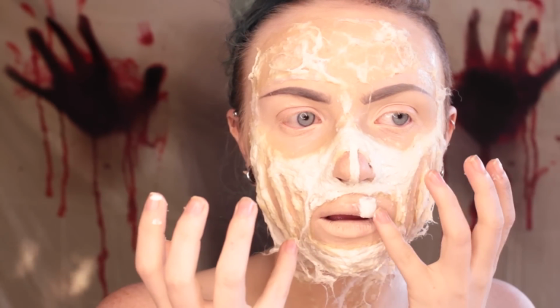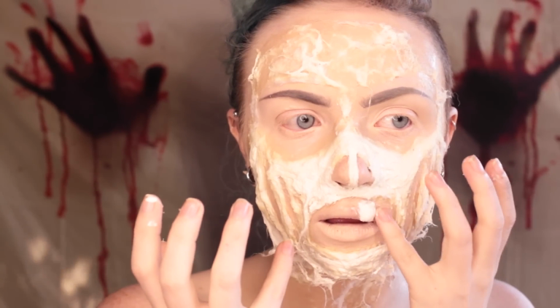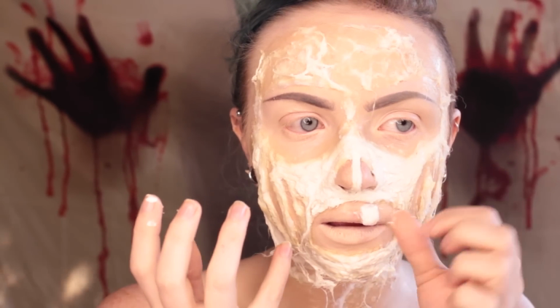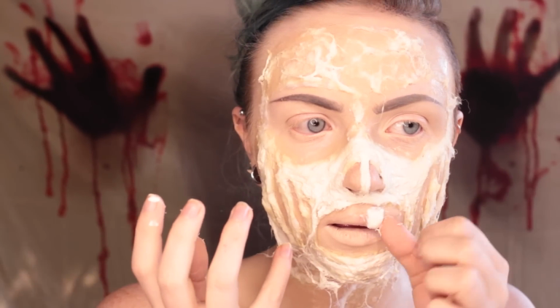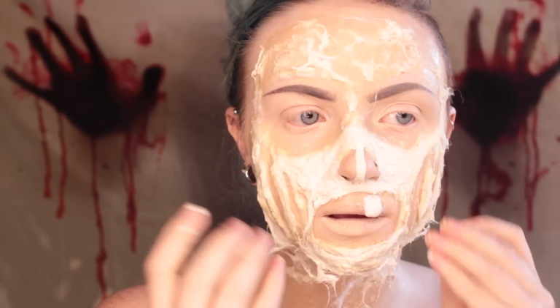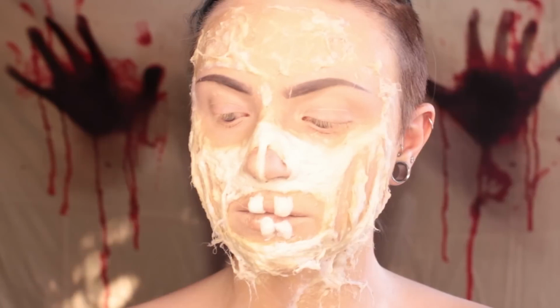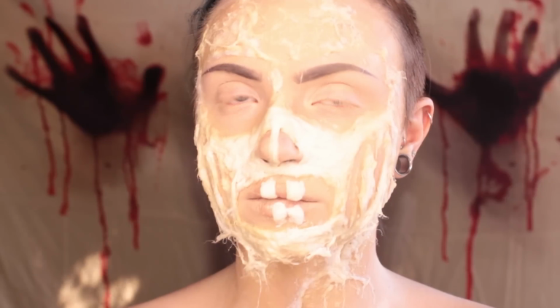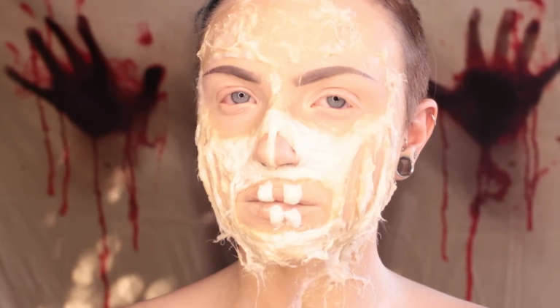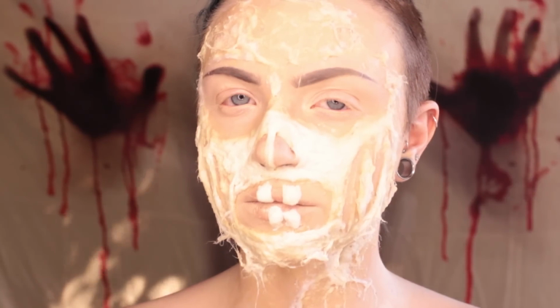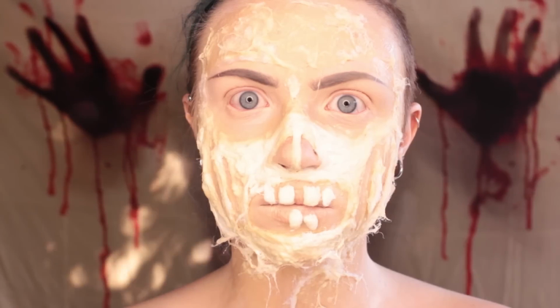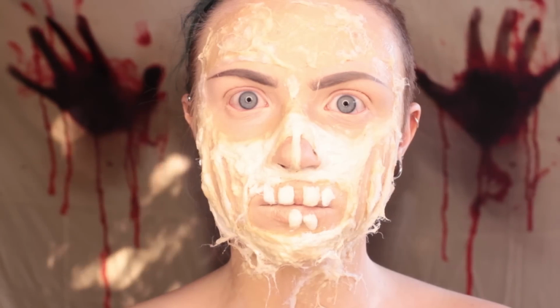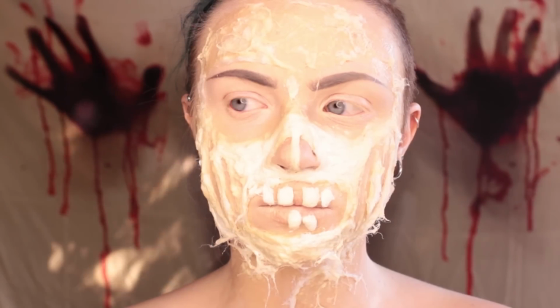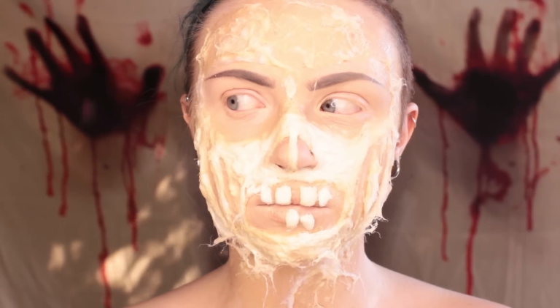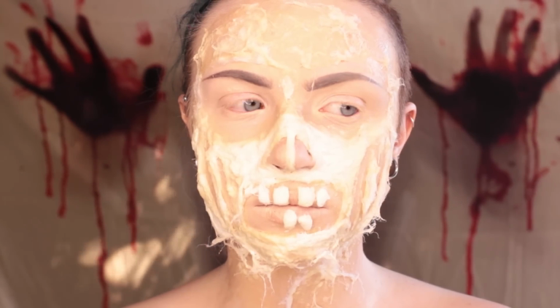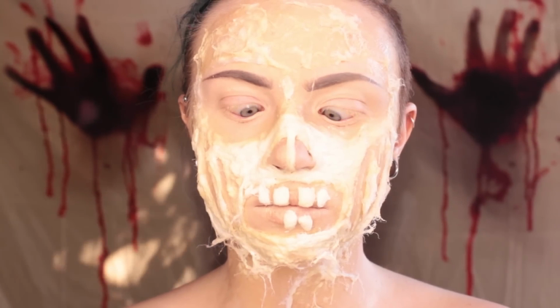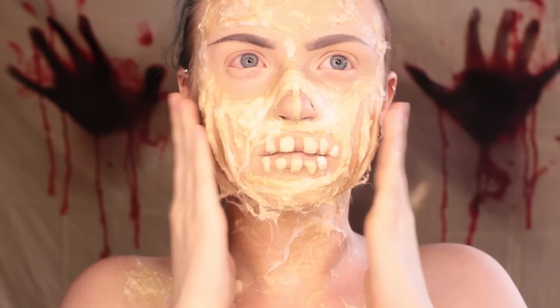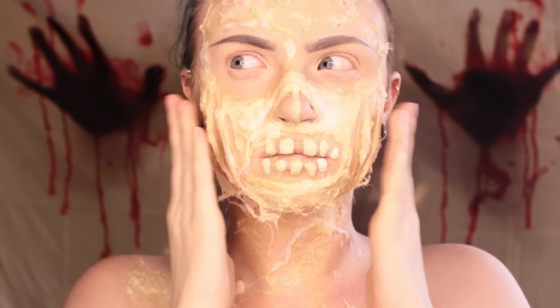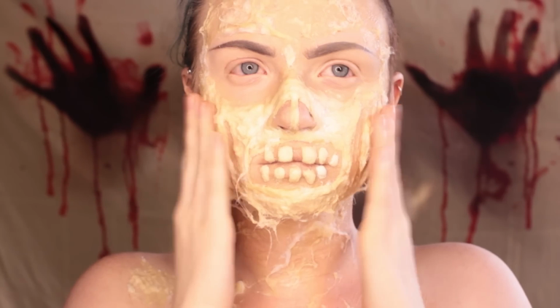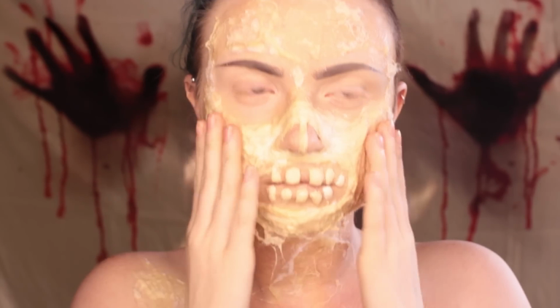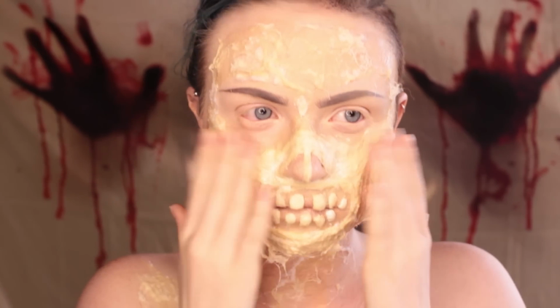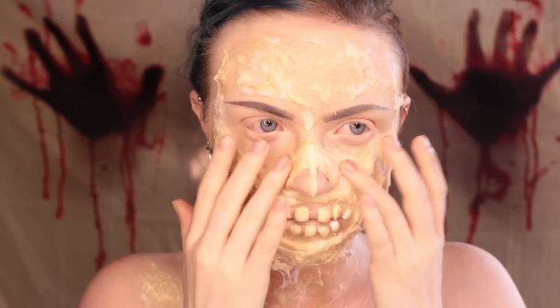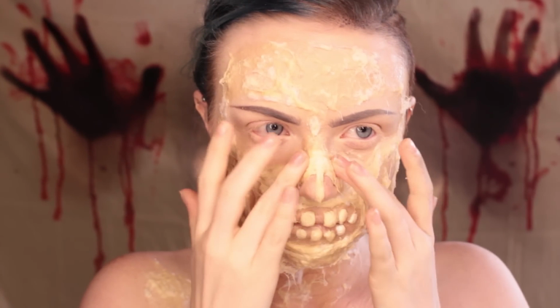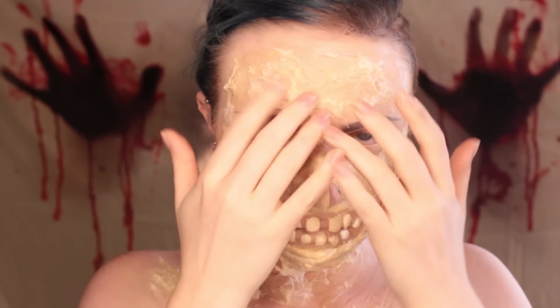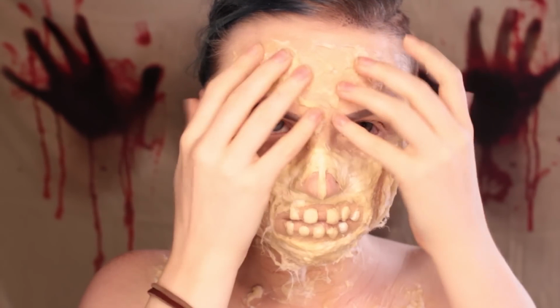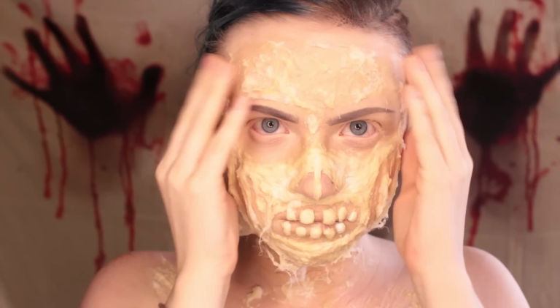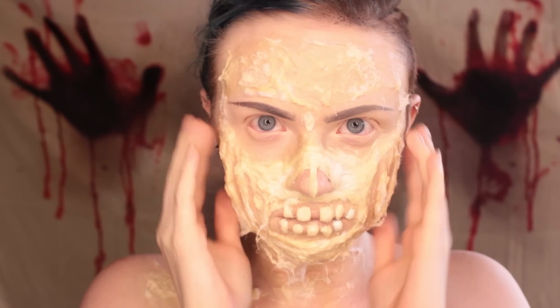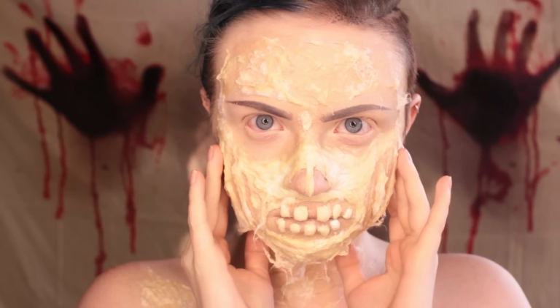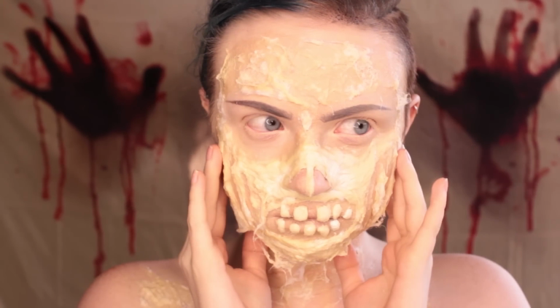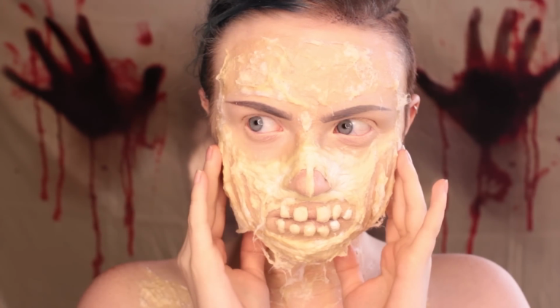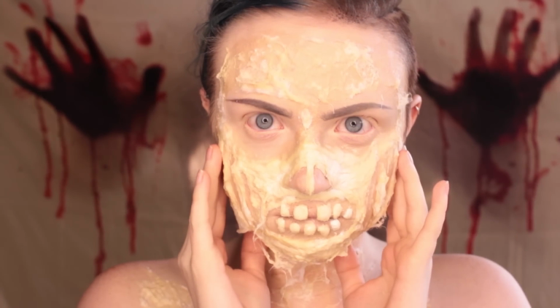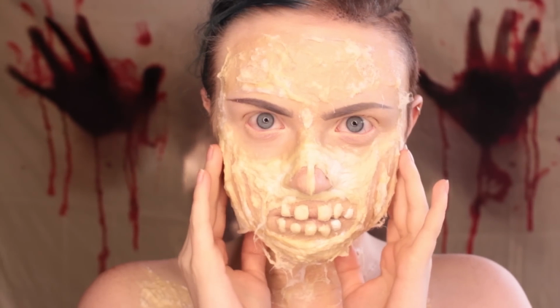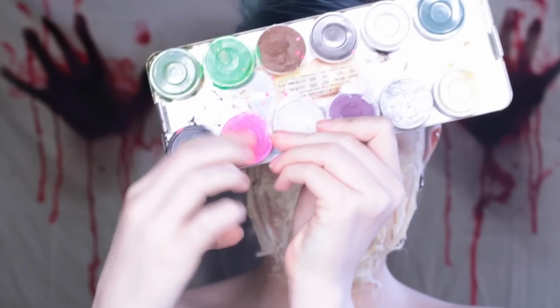Once you've gotten one tooth down, add more teeth — just go for it. The sky's the limit, or rather the size of your mouth area is the limit.